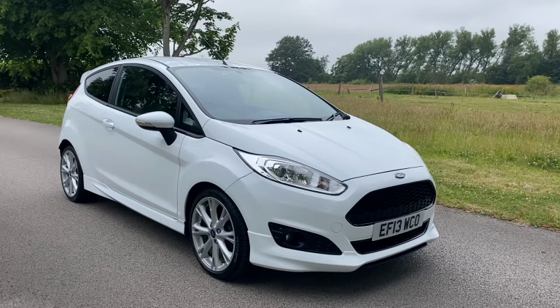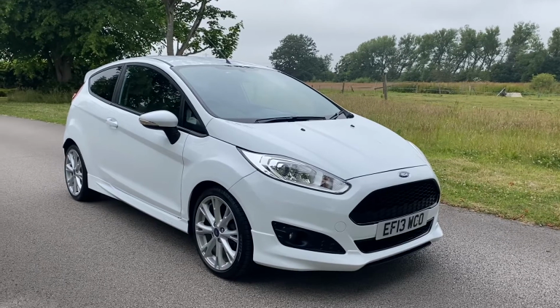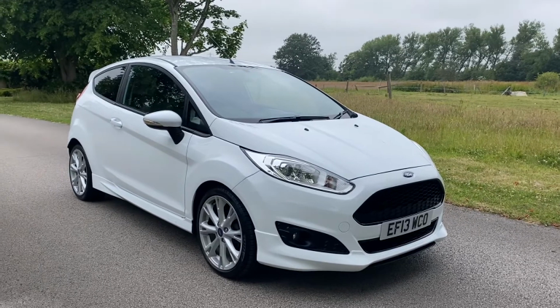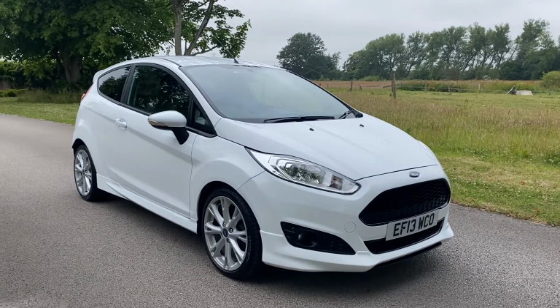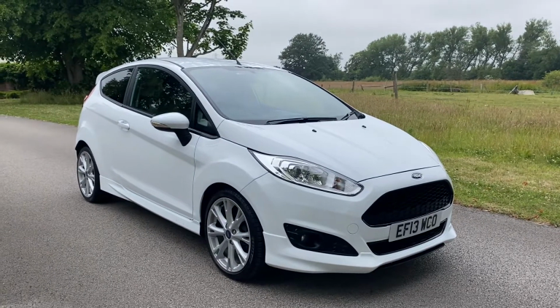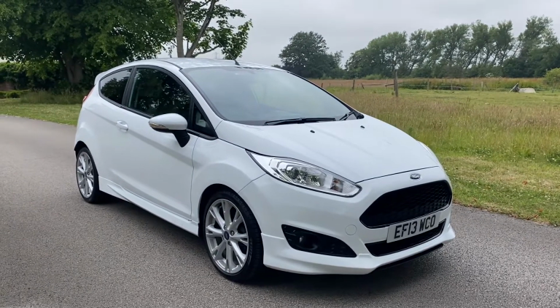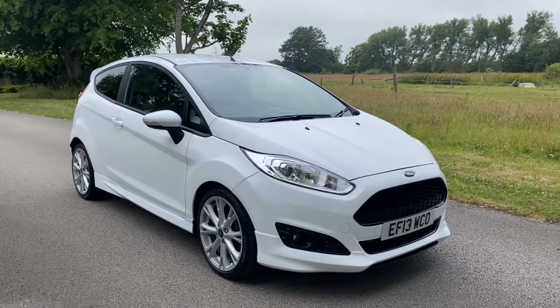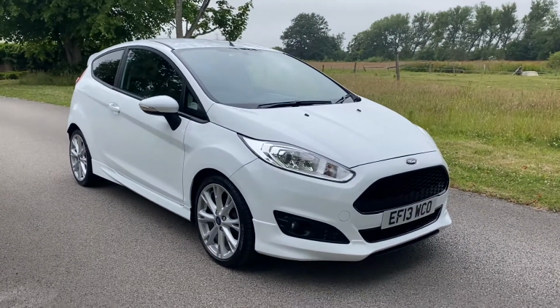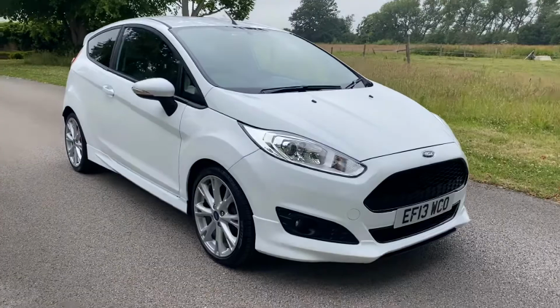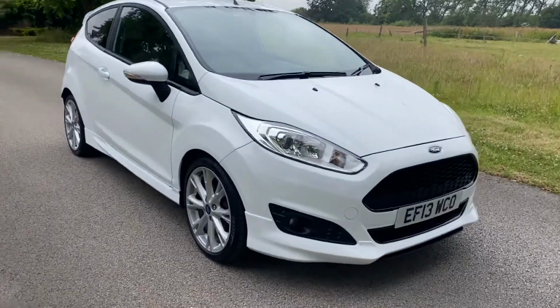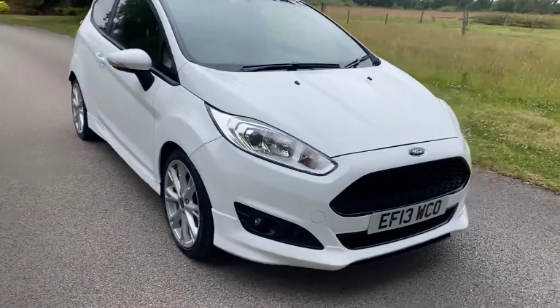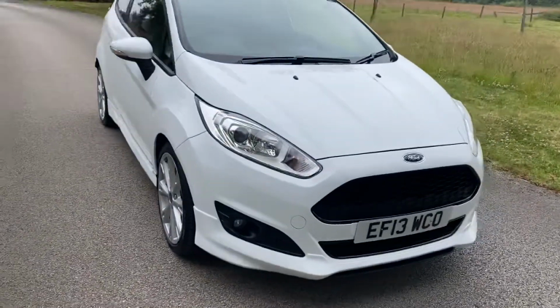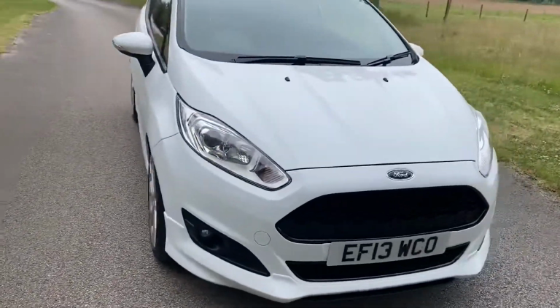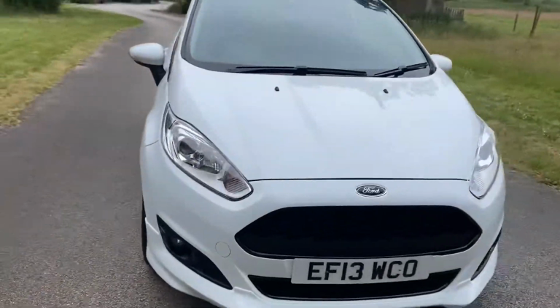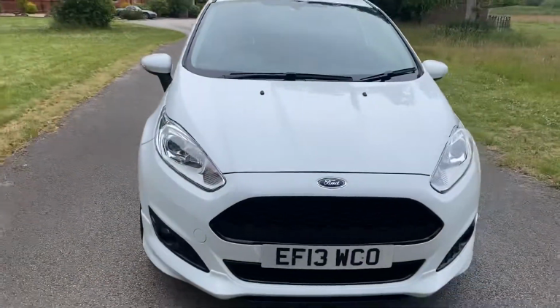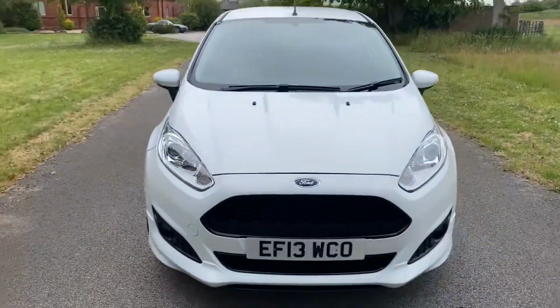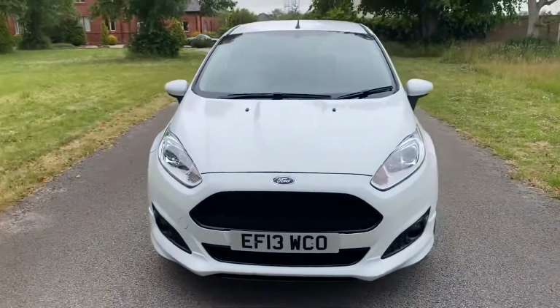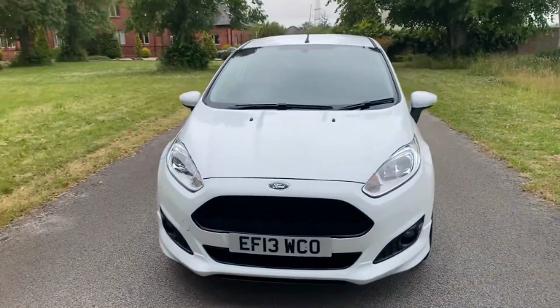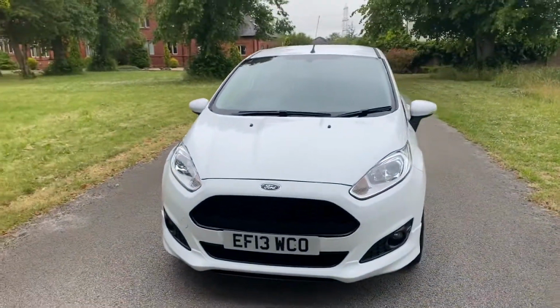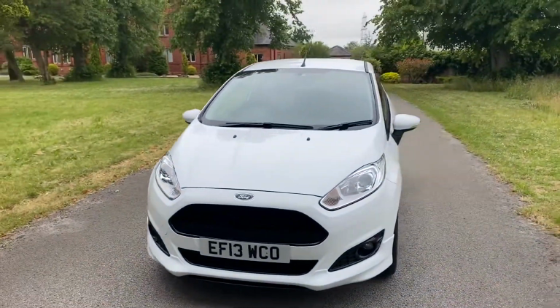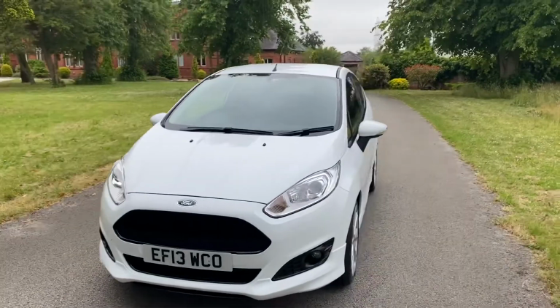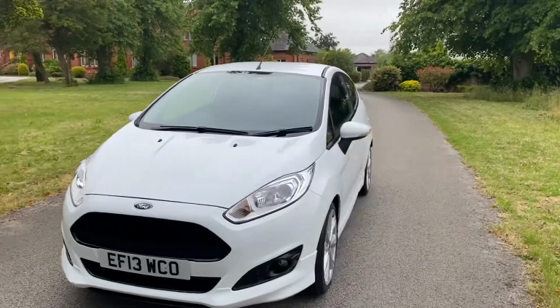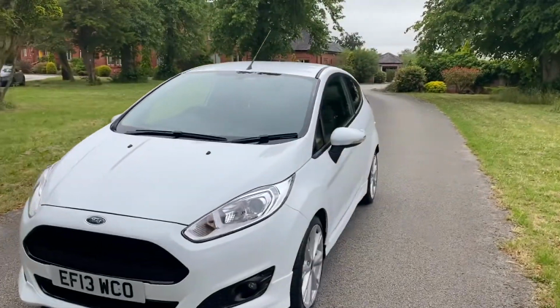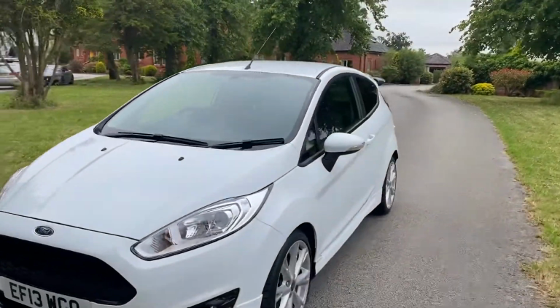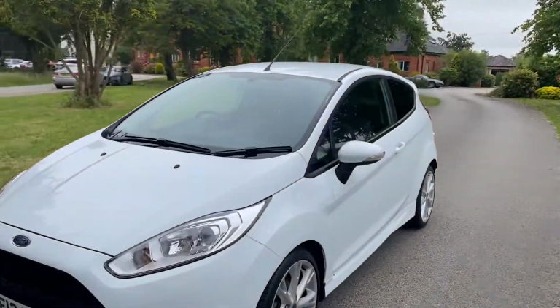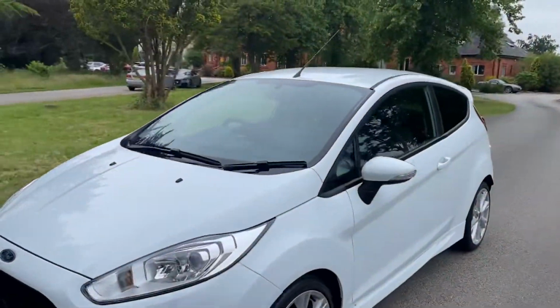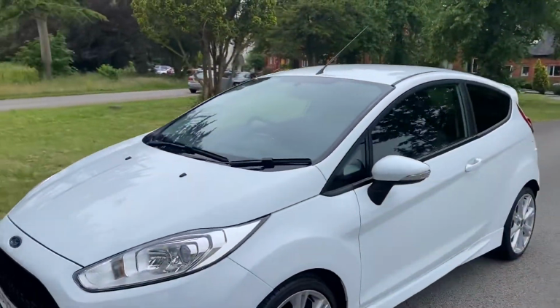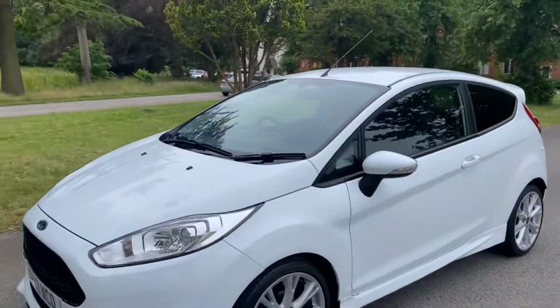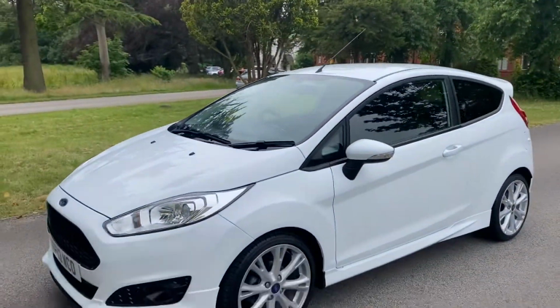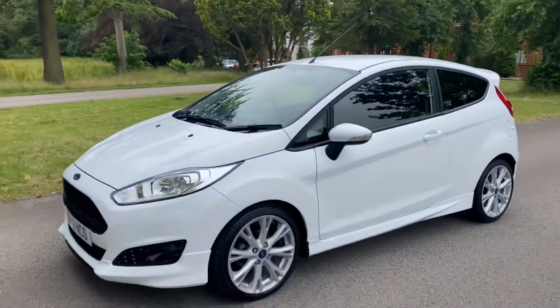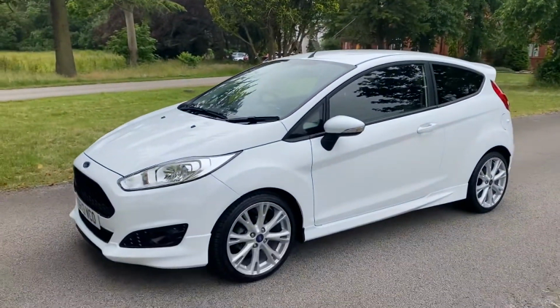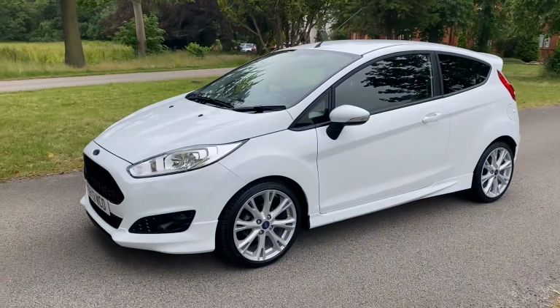Hi folks, John here from Parks Motor Company. Just going to take a moment to walk you around this Ford Fiesta we've got in stock. As you can see, the registration number is Echo Foxtrot 13 Whiskey Charlie Oscar. The vehicle is a Ford Fiesta ZTEC S 1-litre EcoBoost.